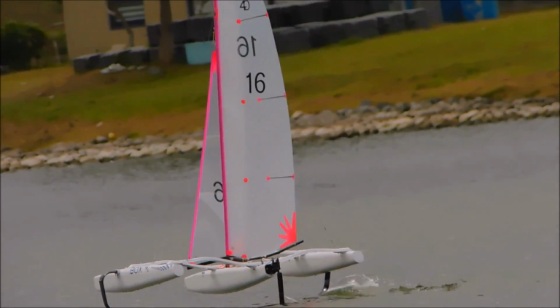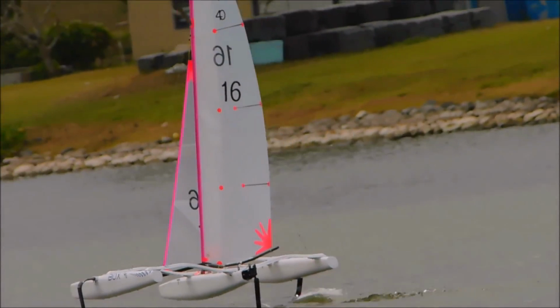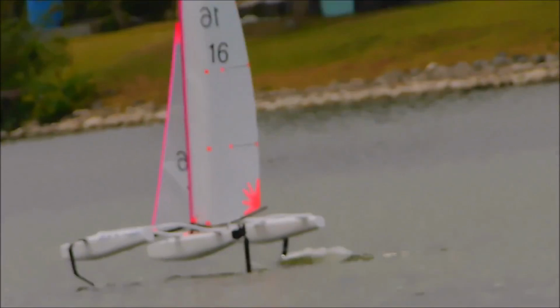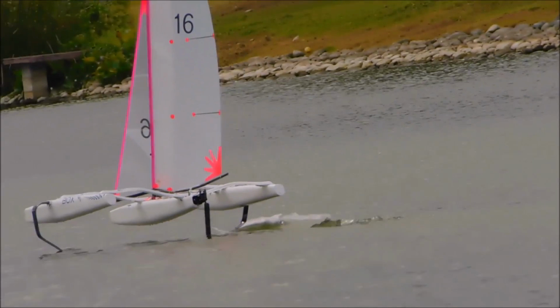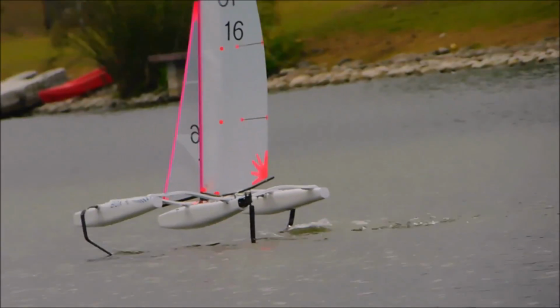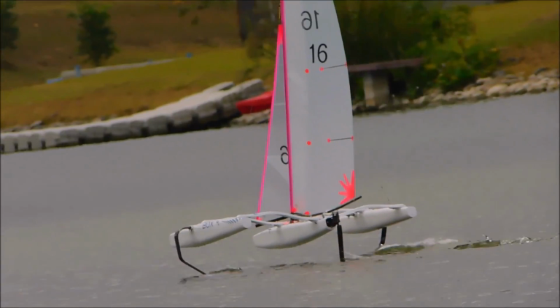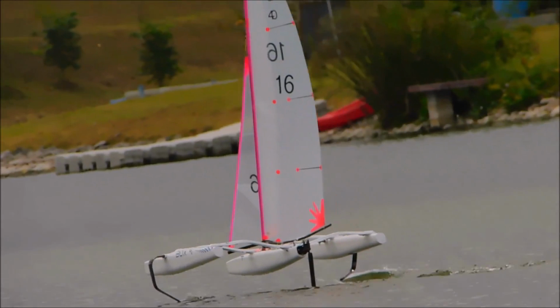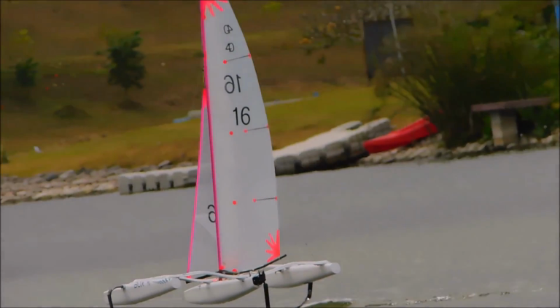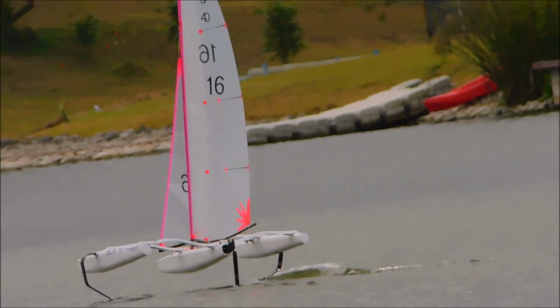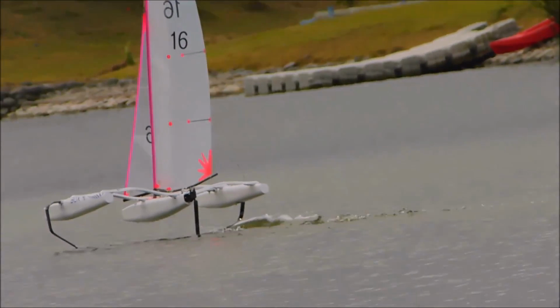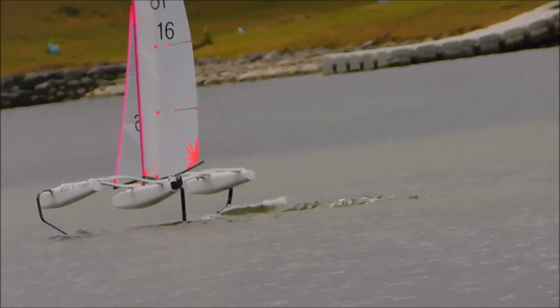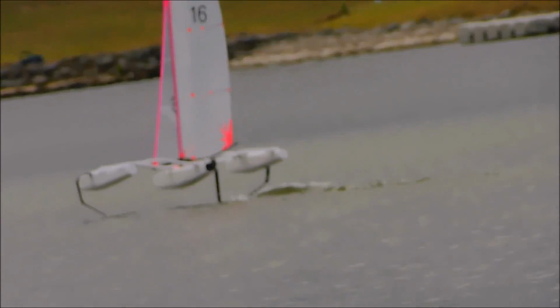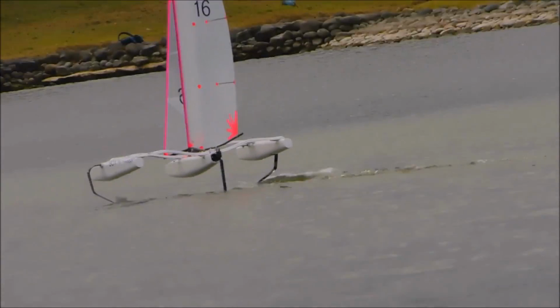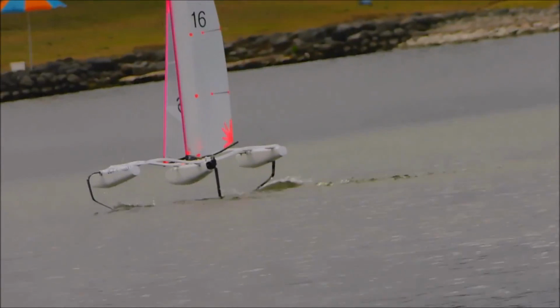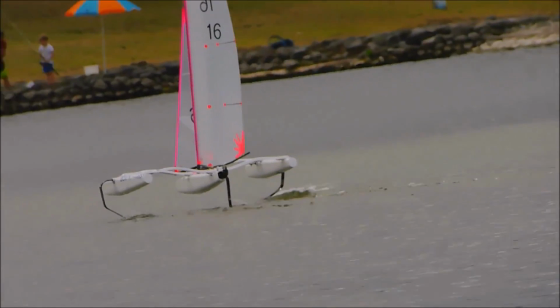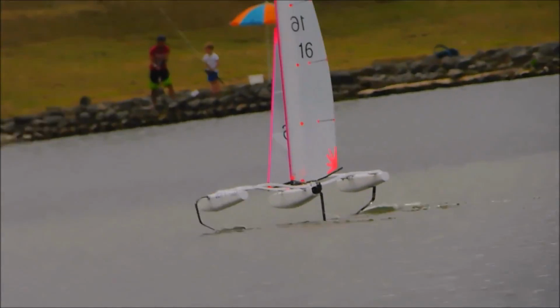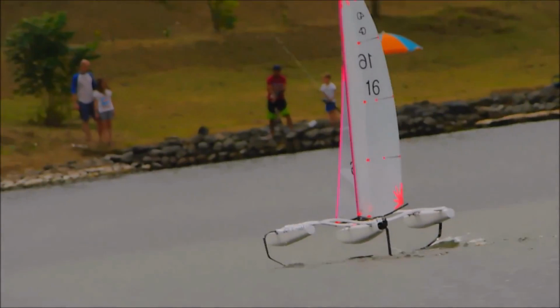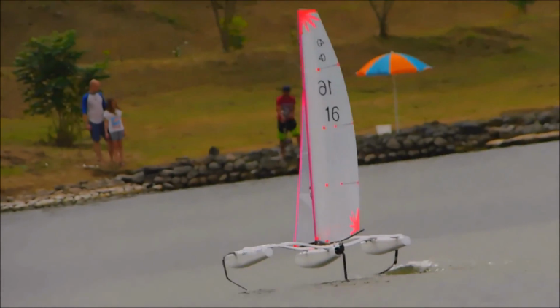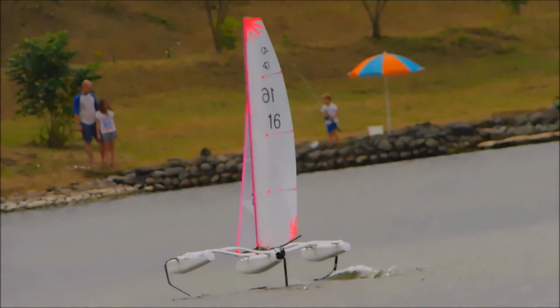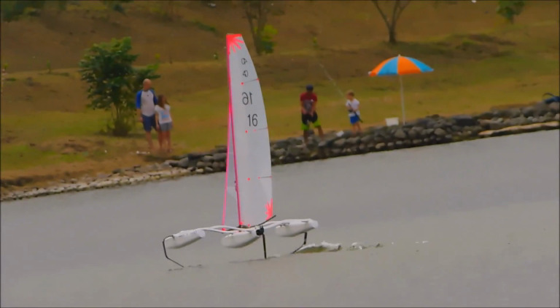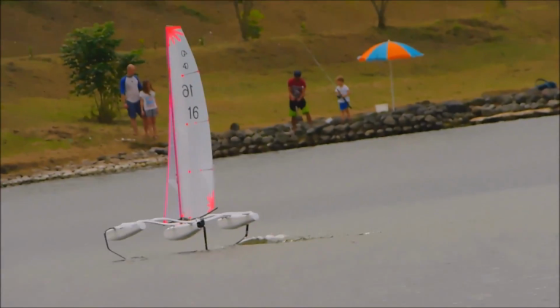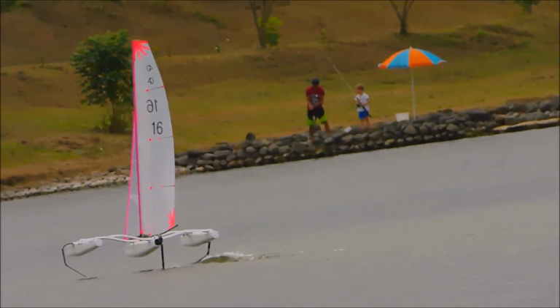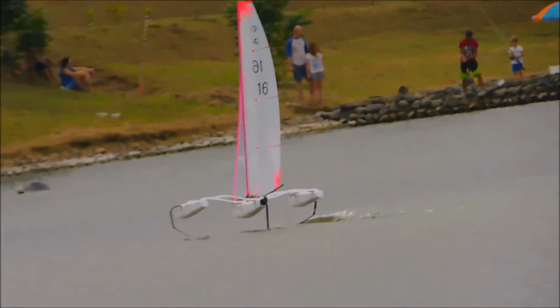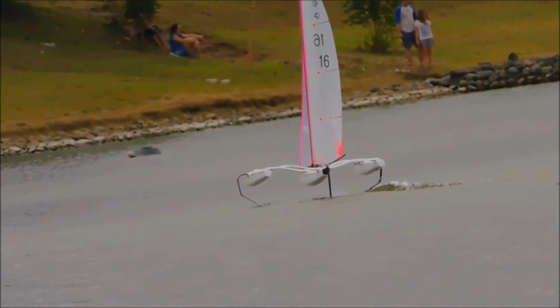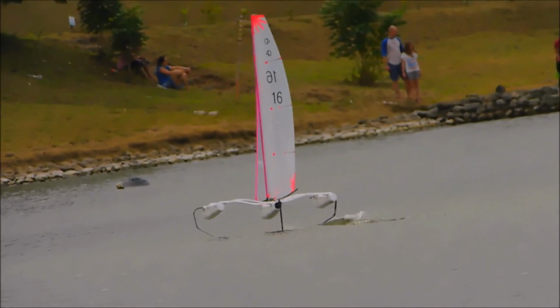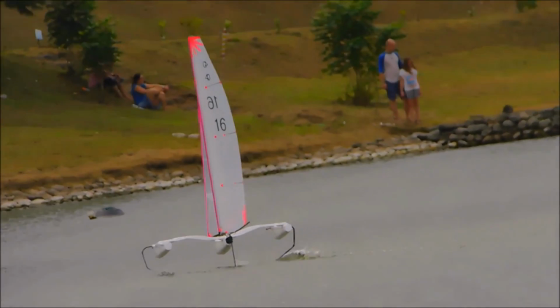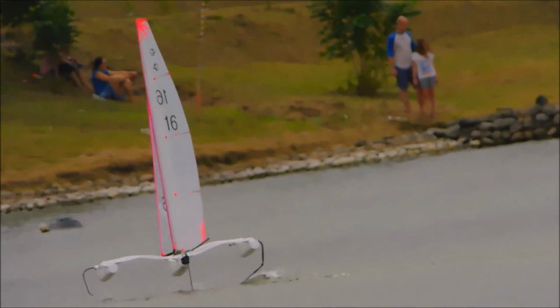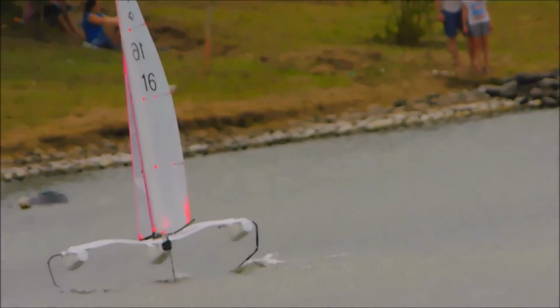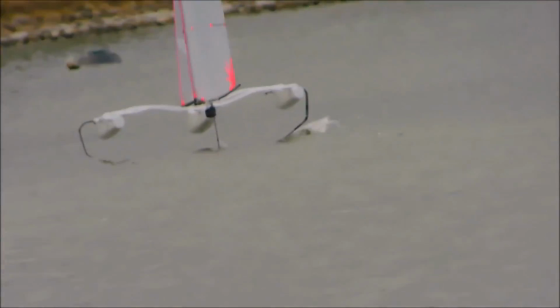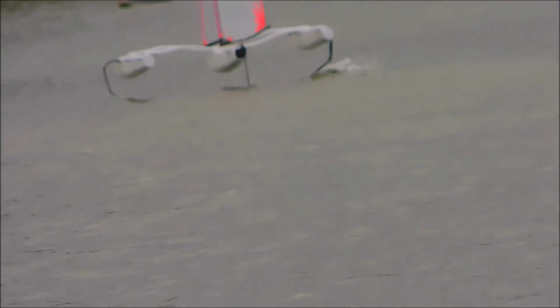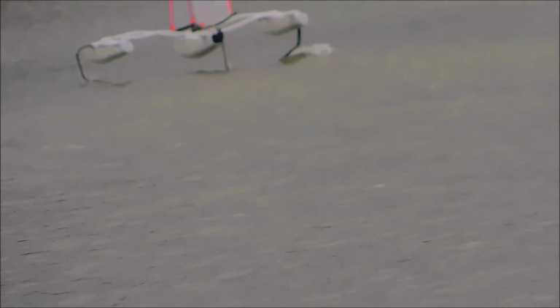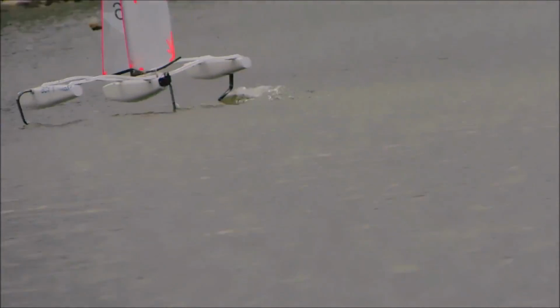The weather forecast was for a reasonable breeze, albeit from the worst possible direction. Started off with the number 2 rig up and the normal foils.